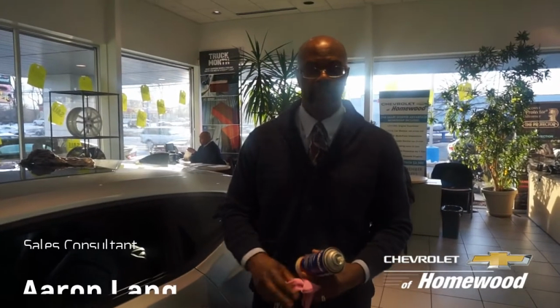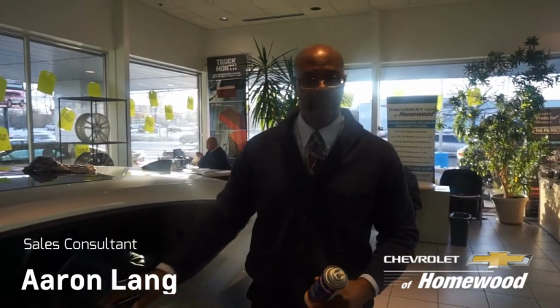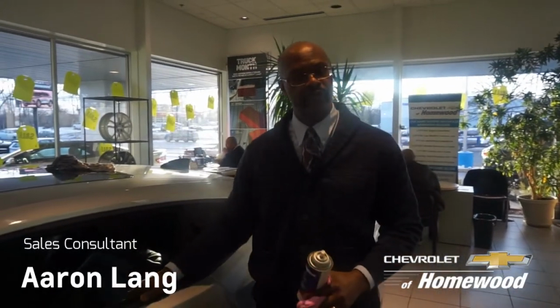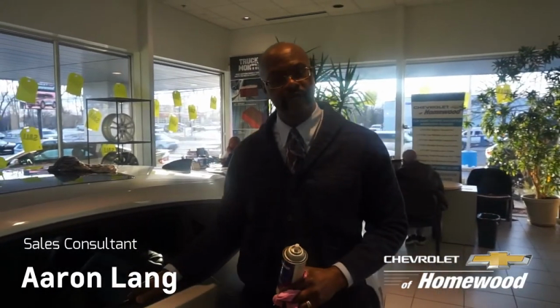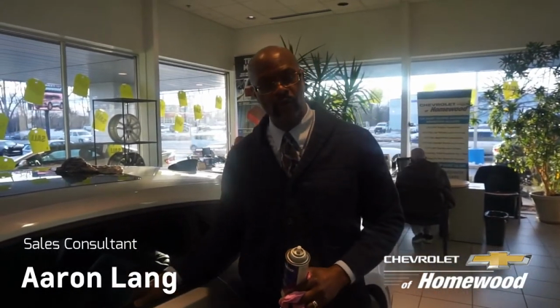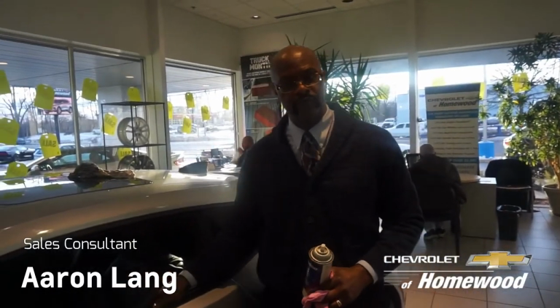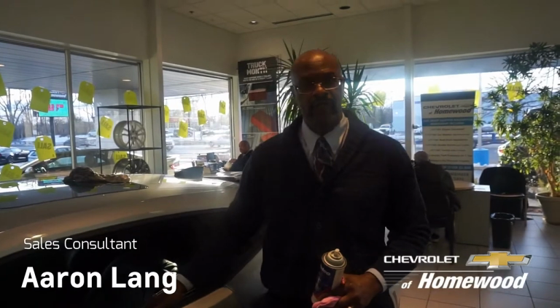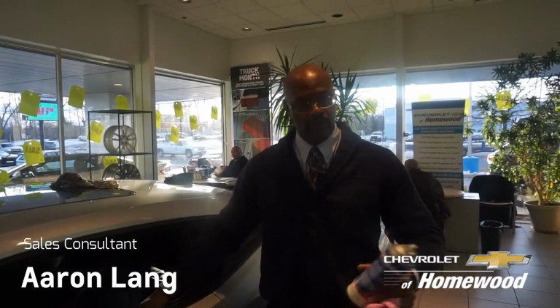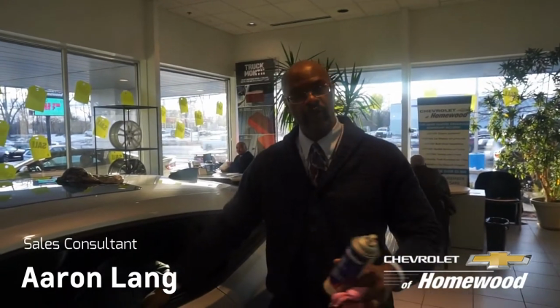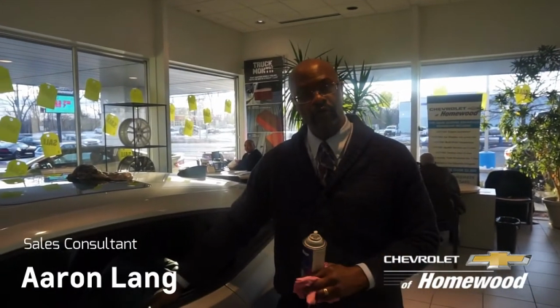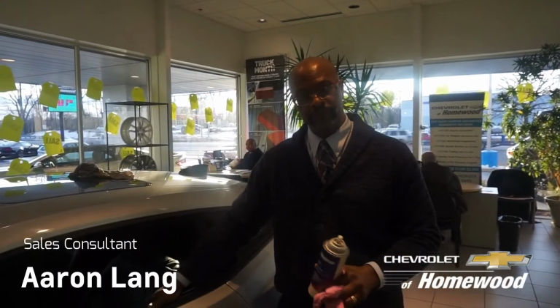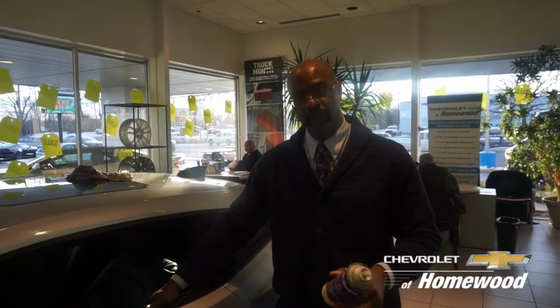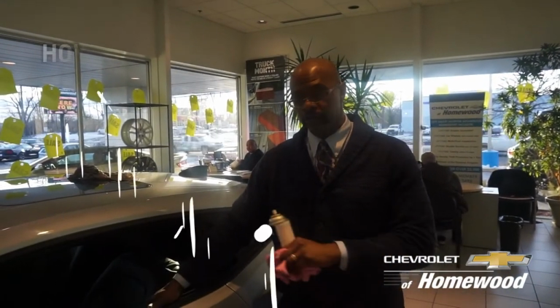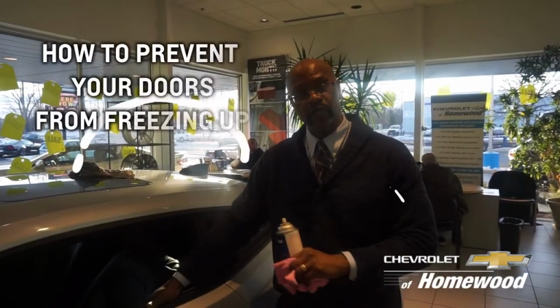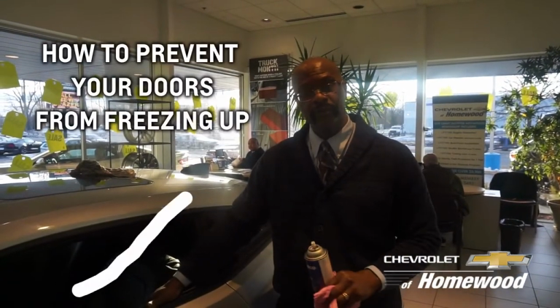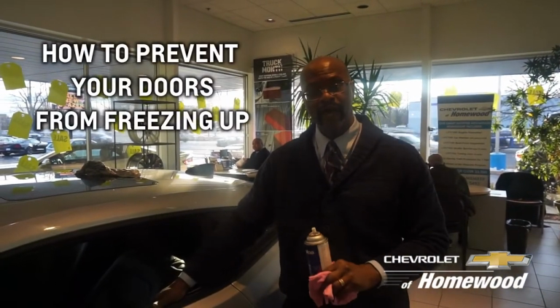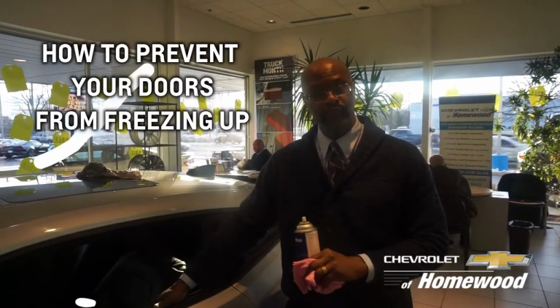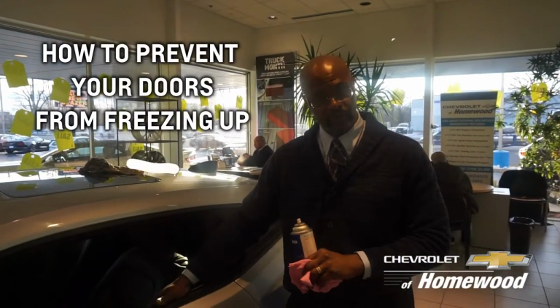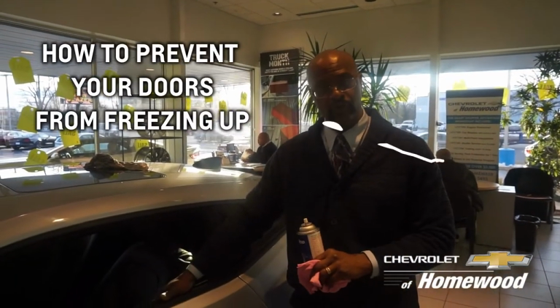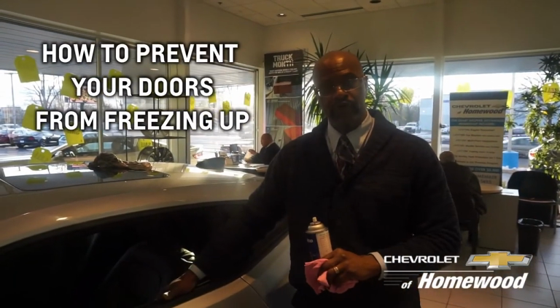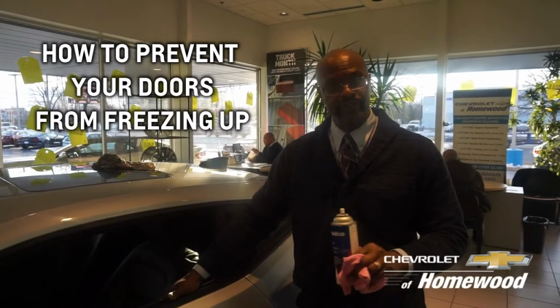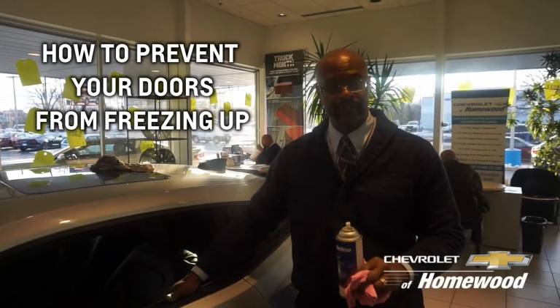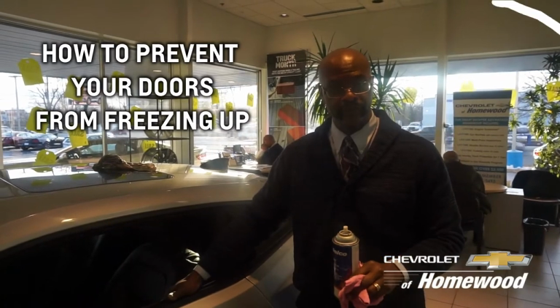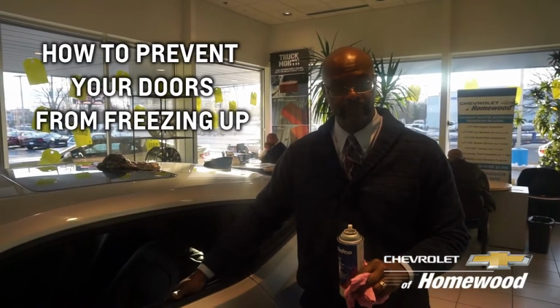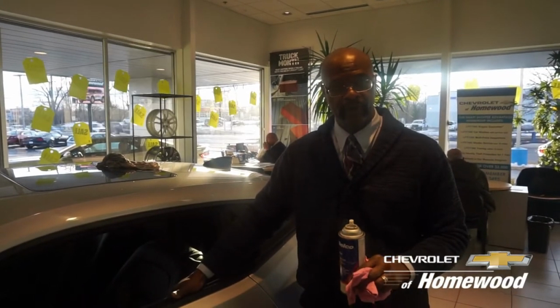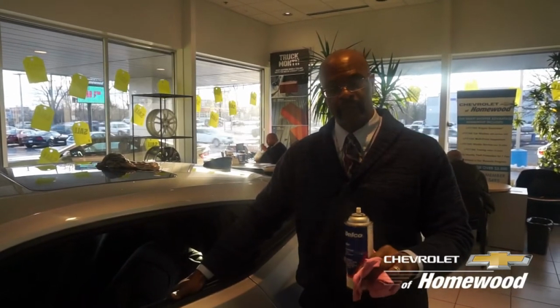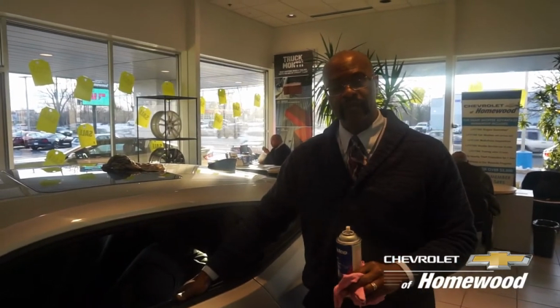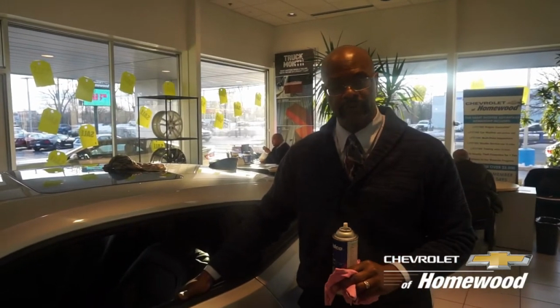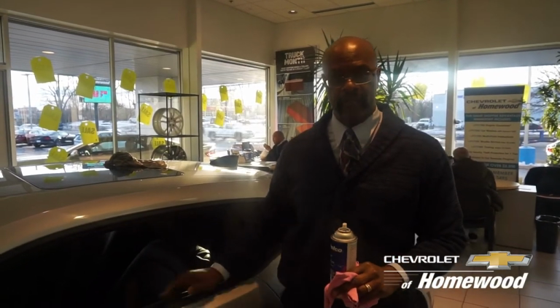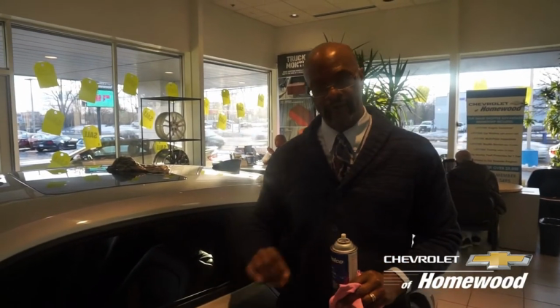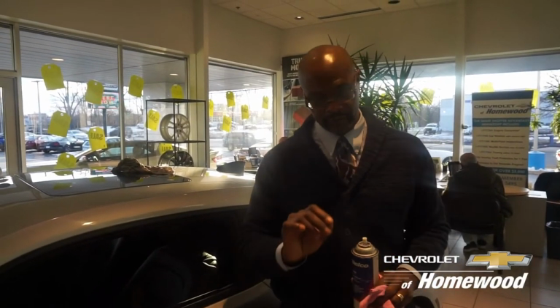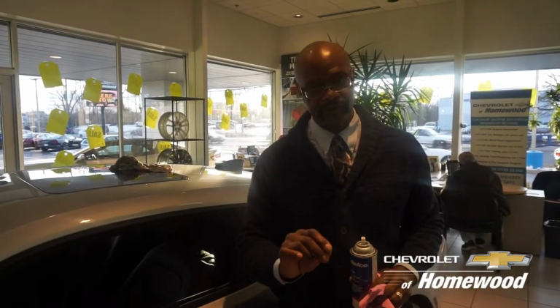Ladies and gentlemen, this is Aaron Lang again from Homewood Chevrolet talking about our car corner. Today we're going to talk a little bit about how to make your door so it doesn't stick in the wintertime. I'm going to give you an example of something because a lot of you have experienced this.